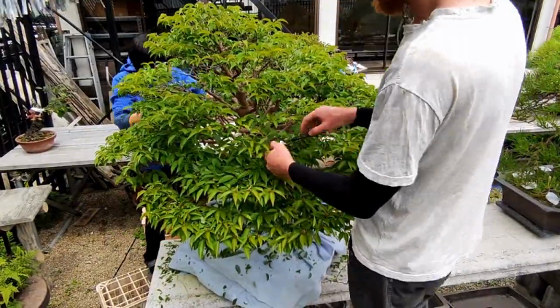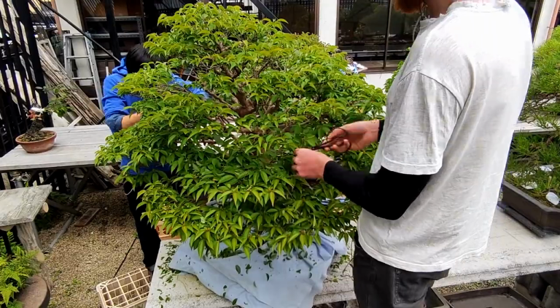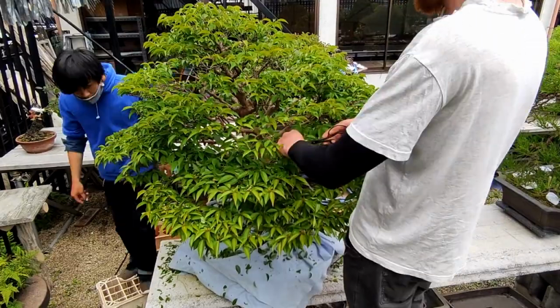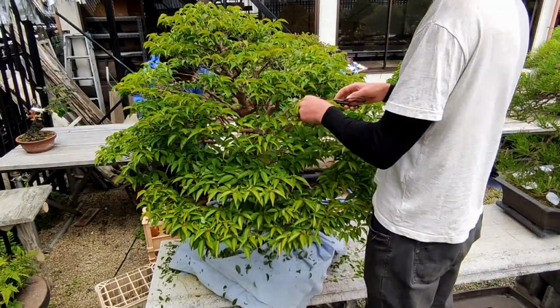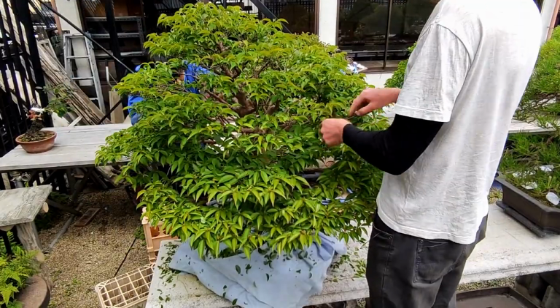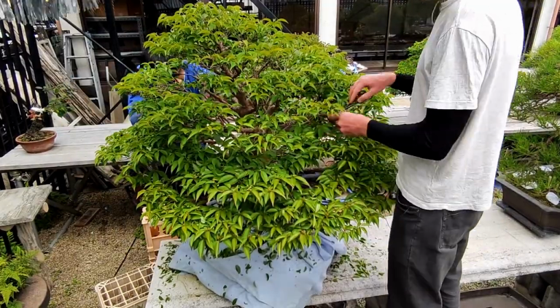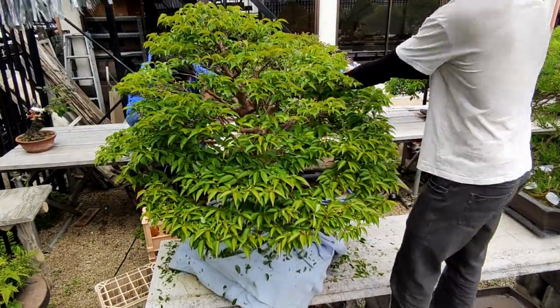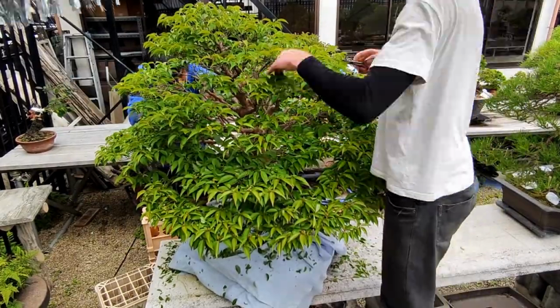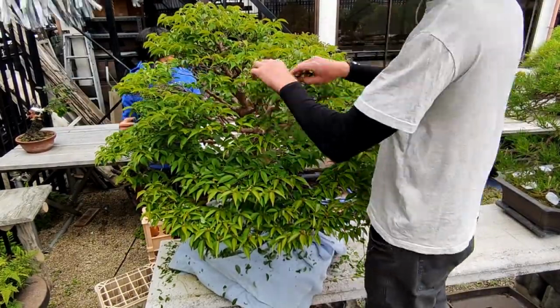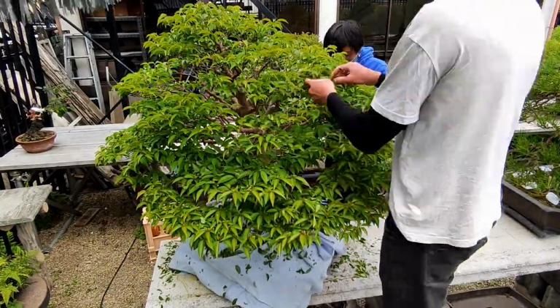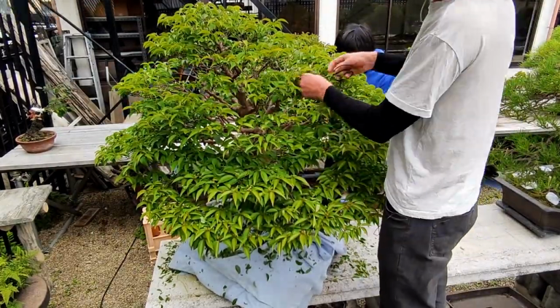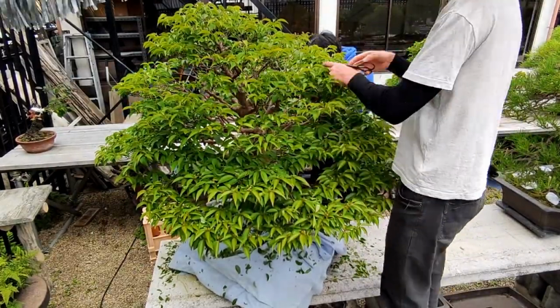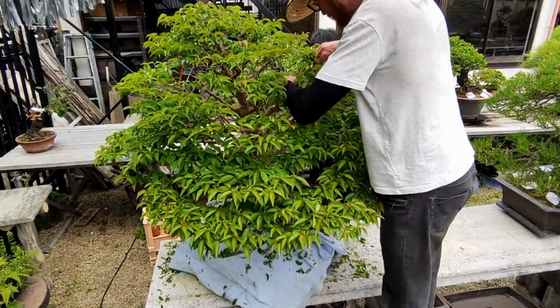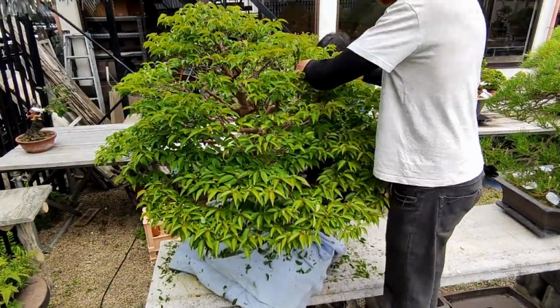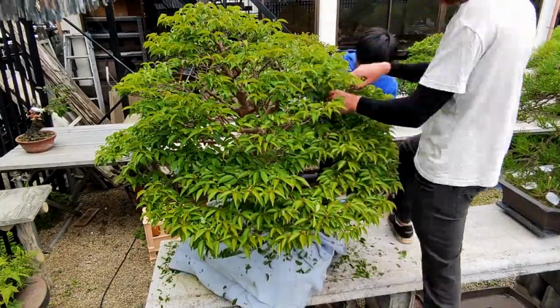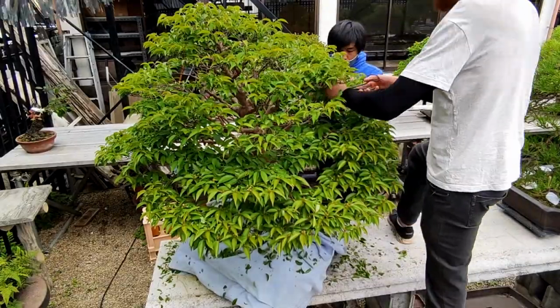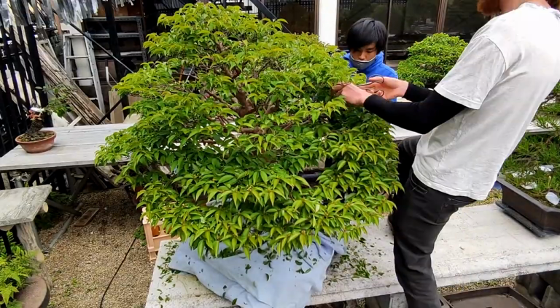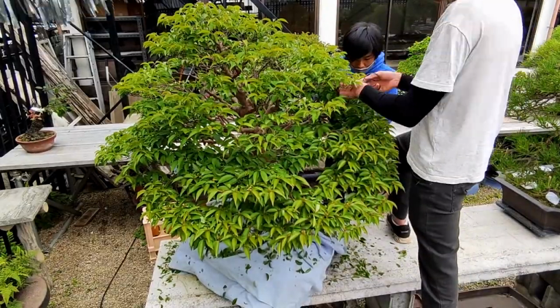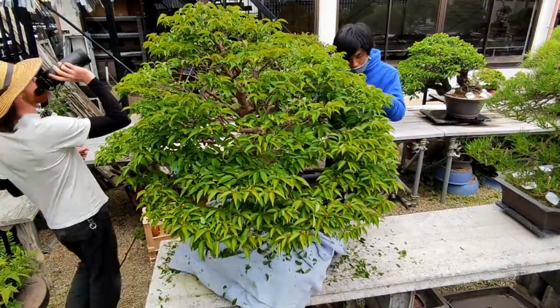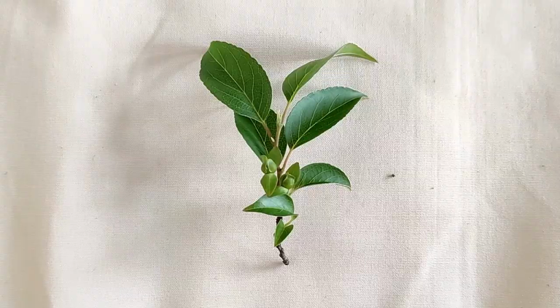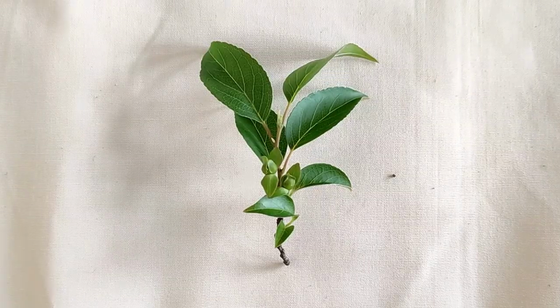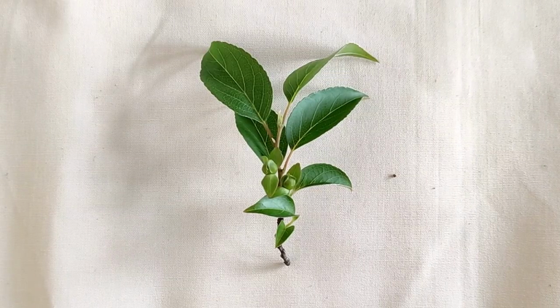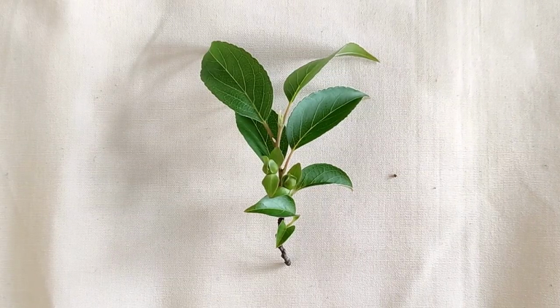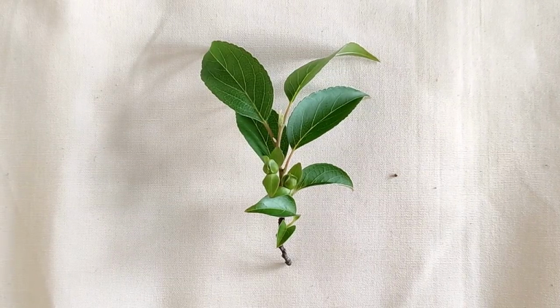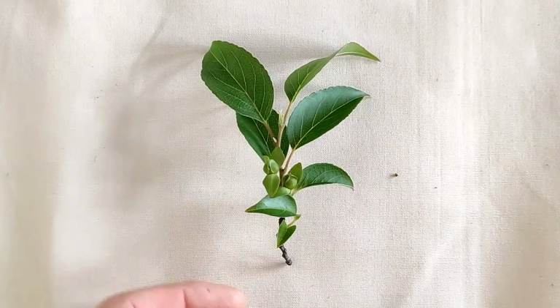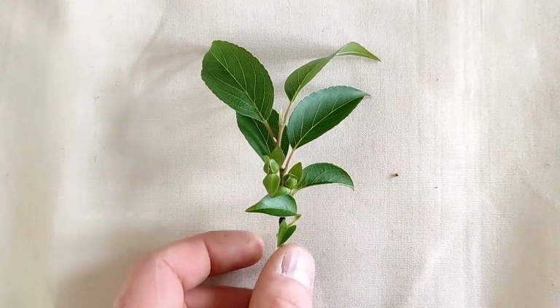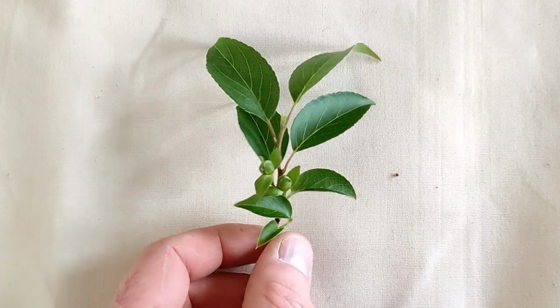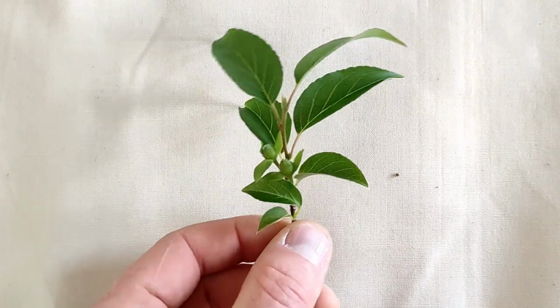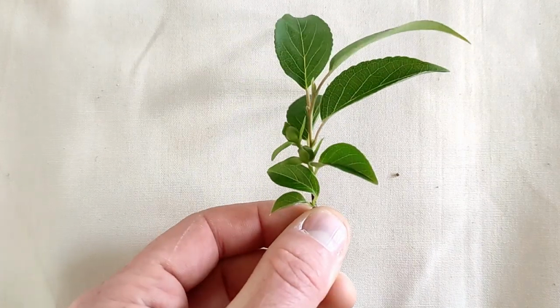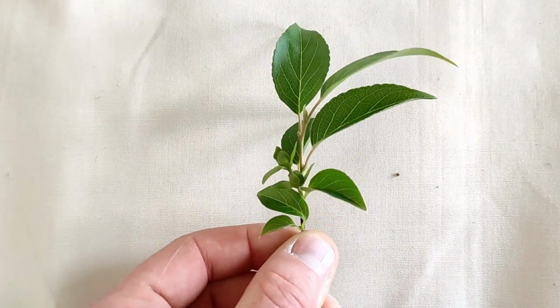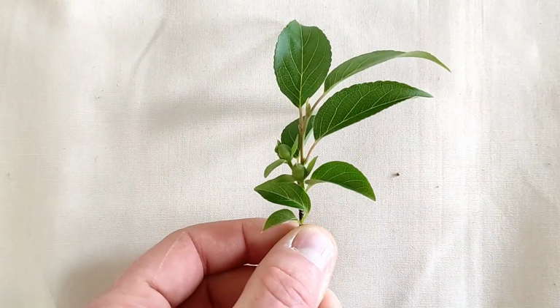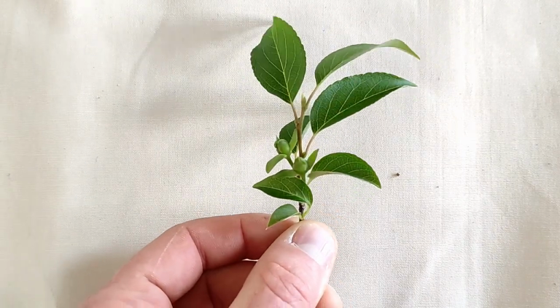So let's take a closer look at exactly how we prune this at this time, and afterwards I'll explain the importance of maintaining those interior buds. Here I have a branch which was removed from an overcrowded area. Let's go over this step by step.